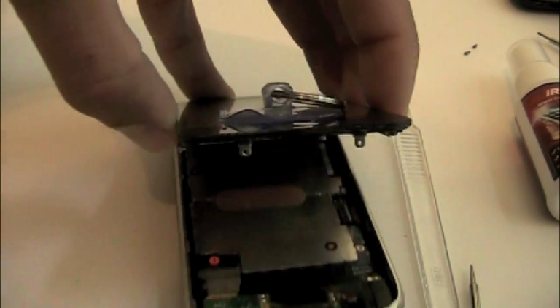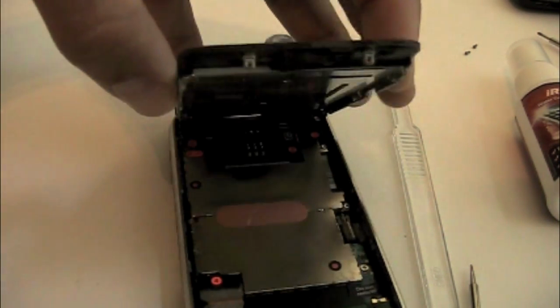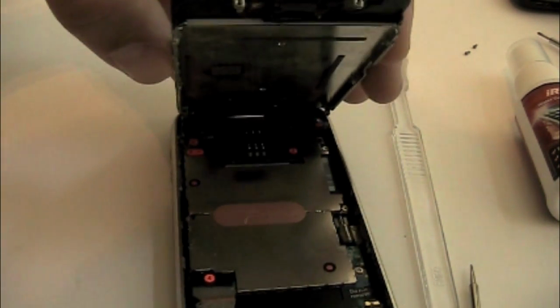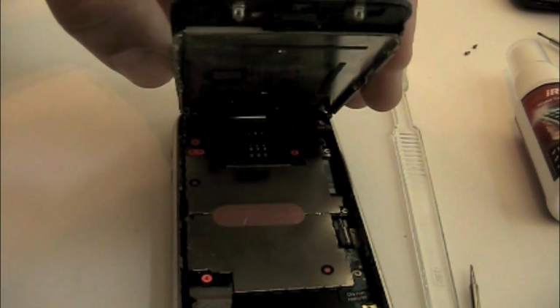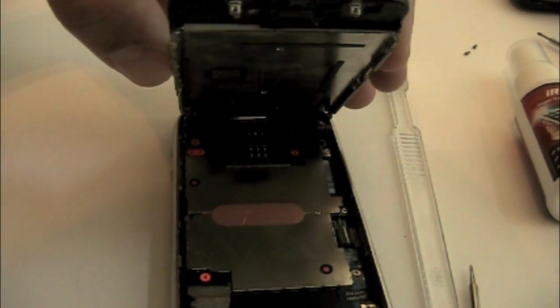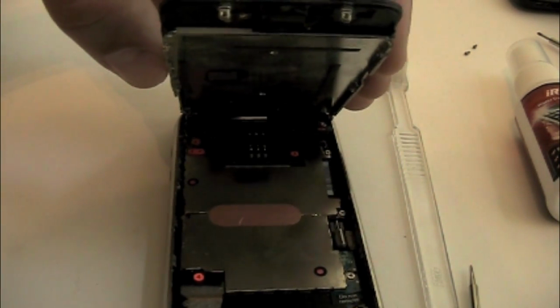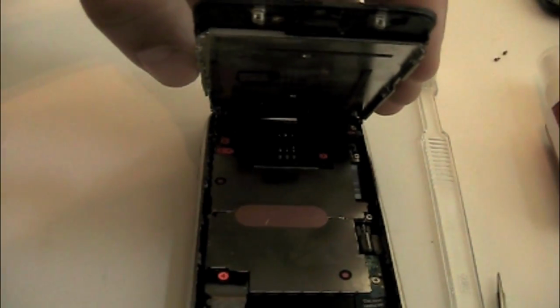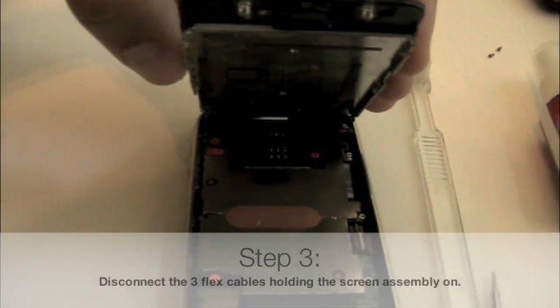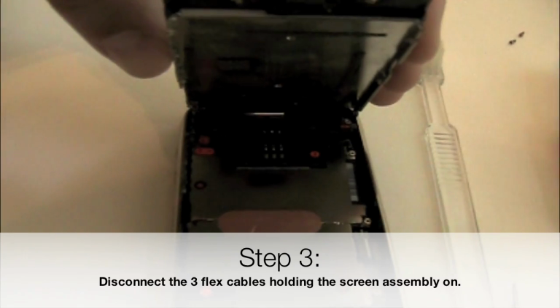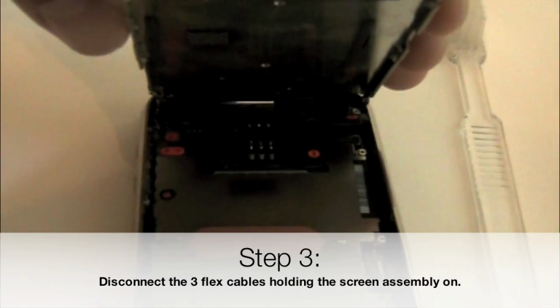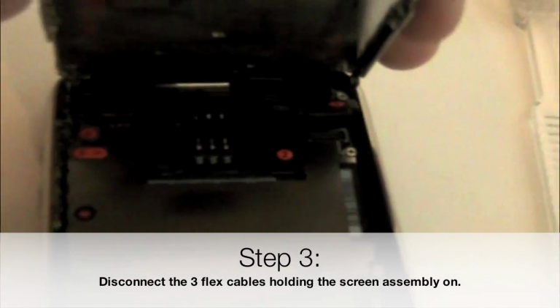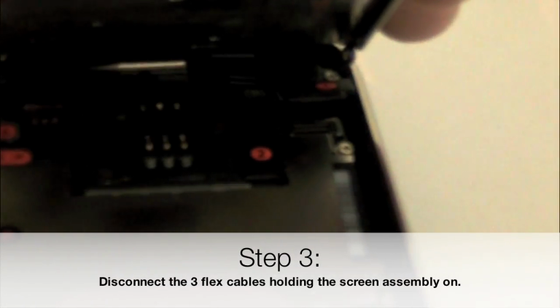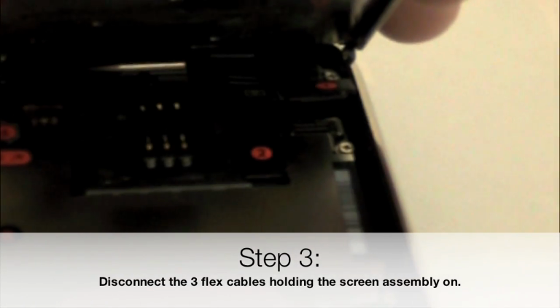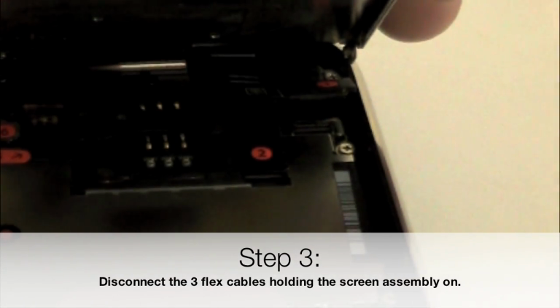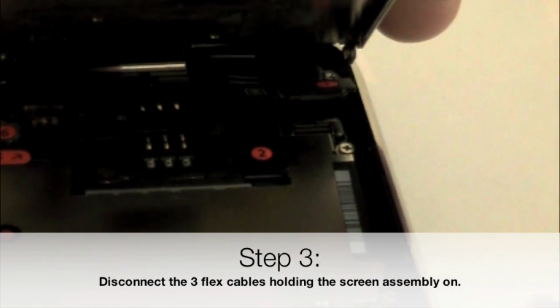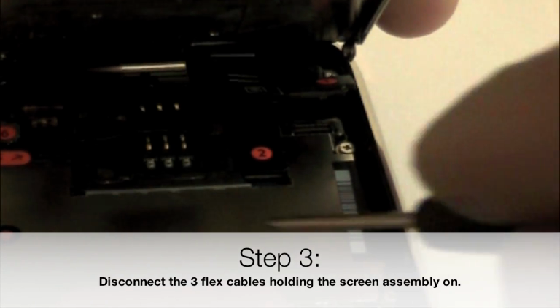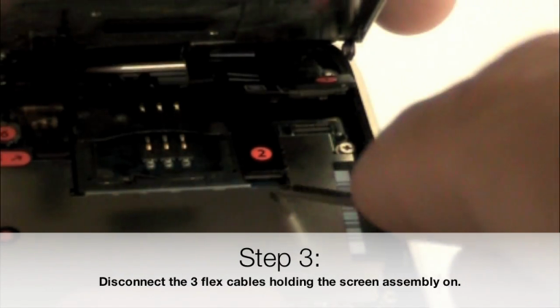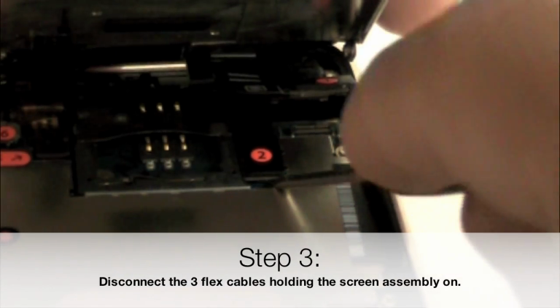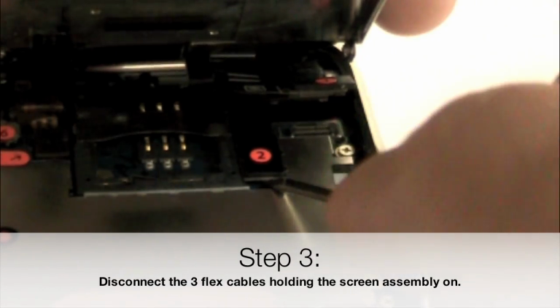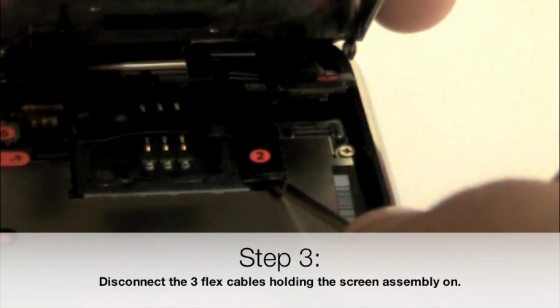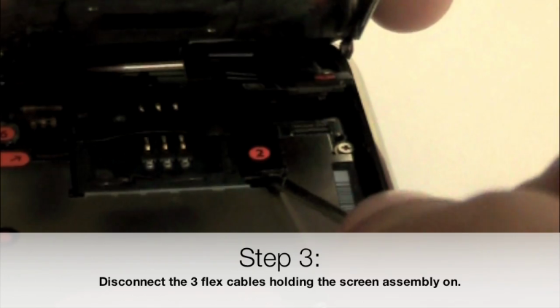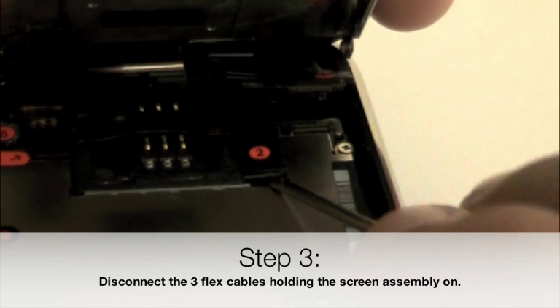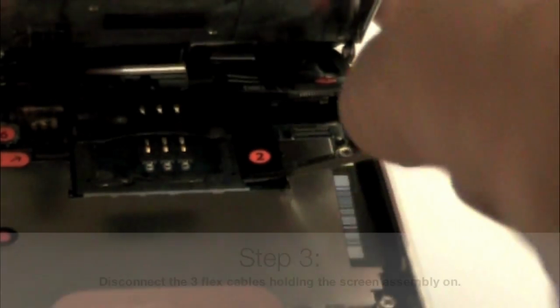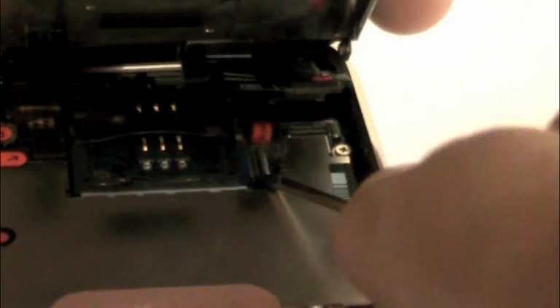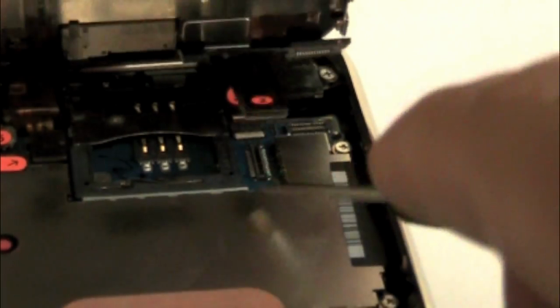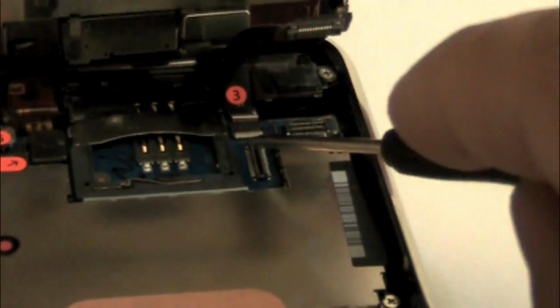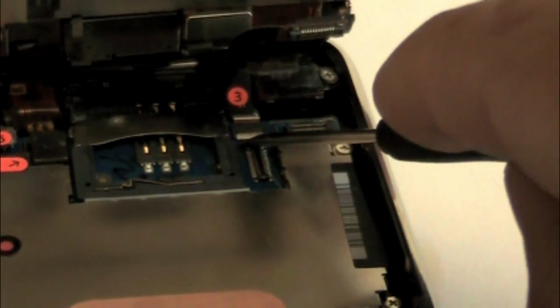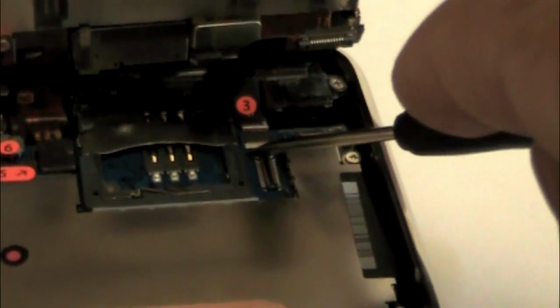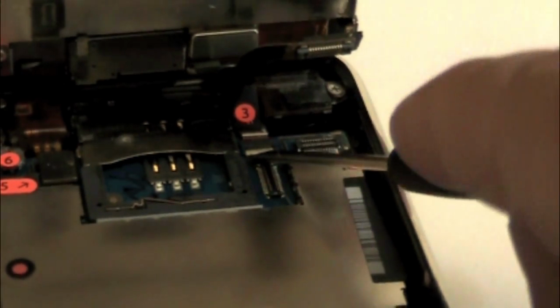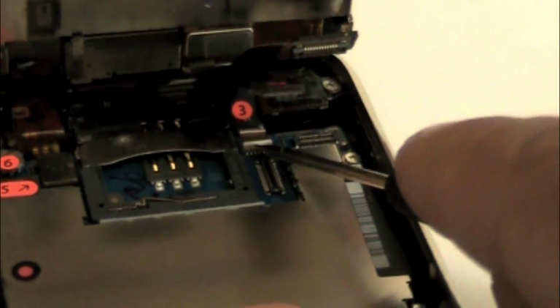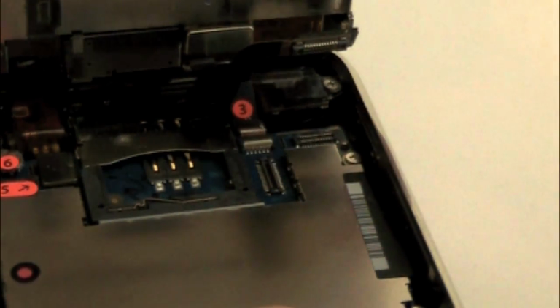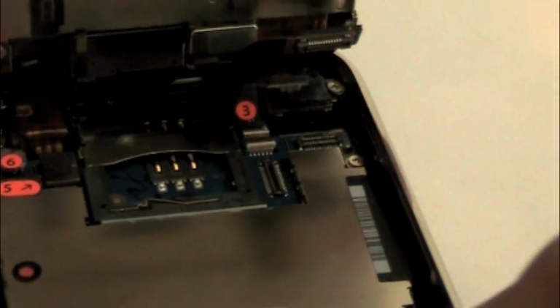Next, we're going to use a flat screwdriver to lift off the 3 flex cables that are holding on the screen assembly. Make sure that you lift up the flip bar before pulling out the 3rd cable.